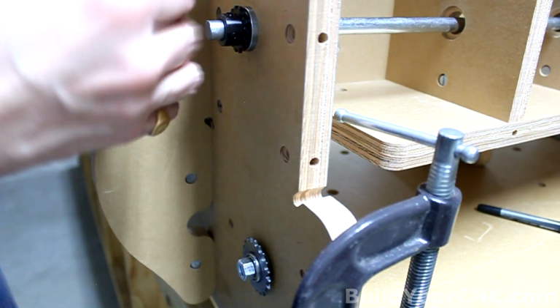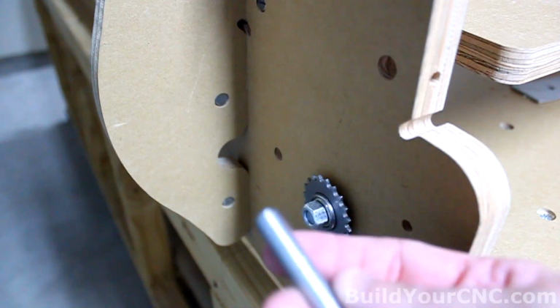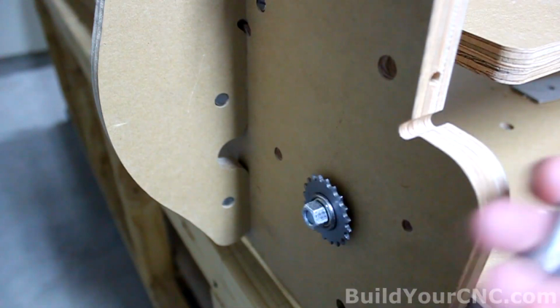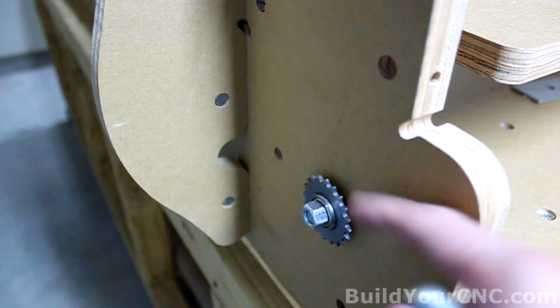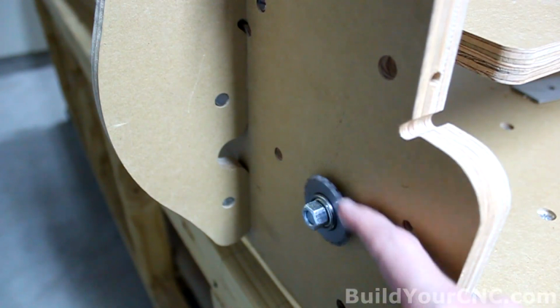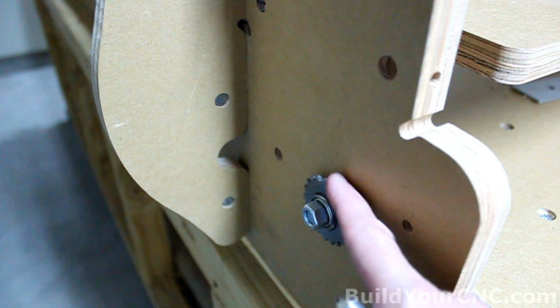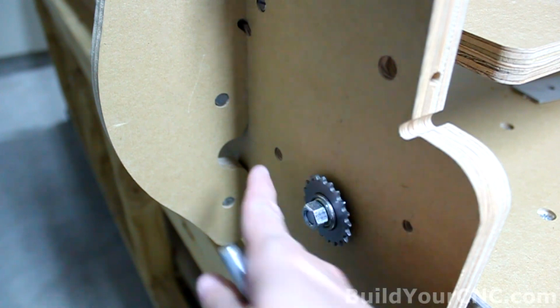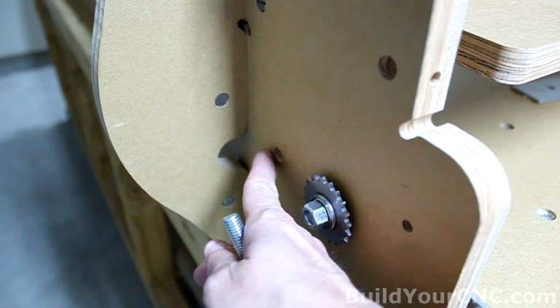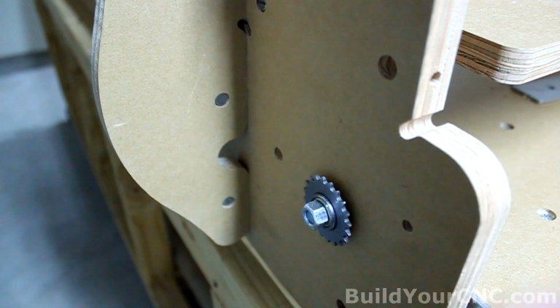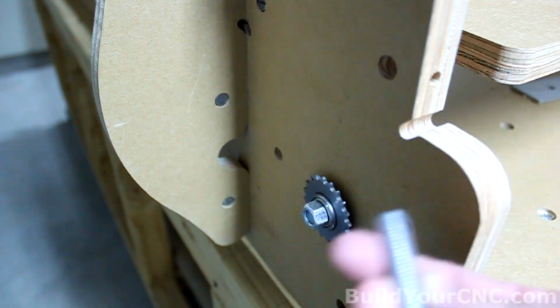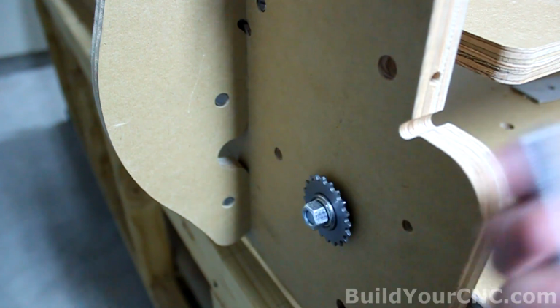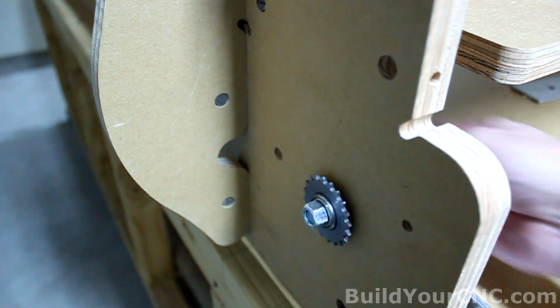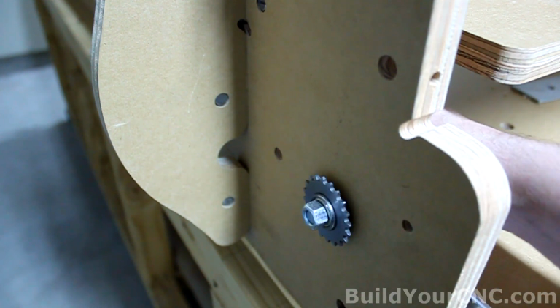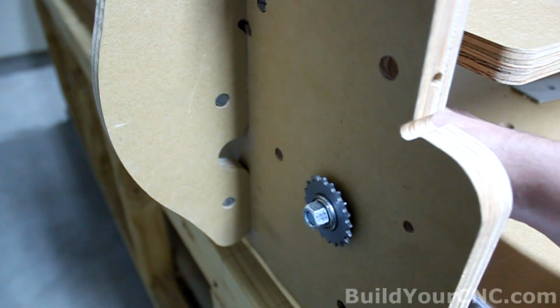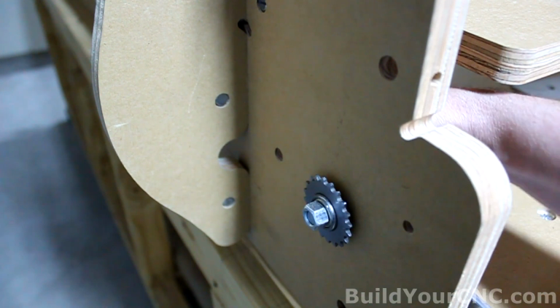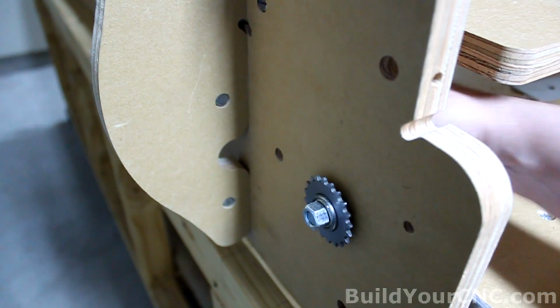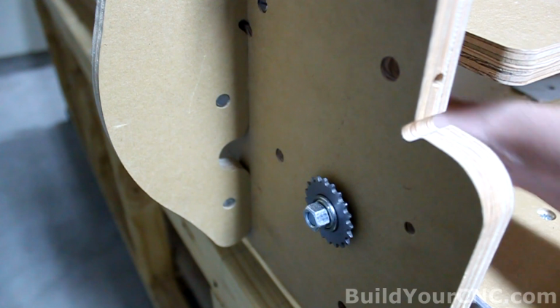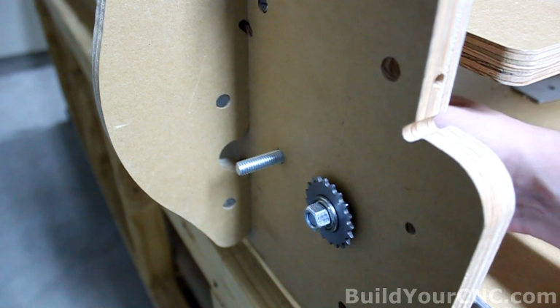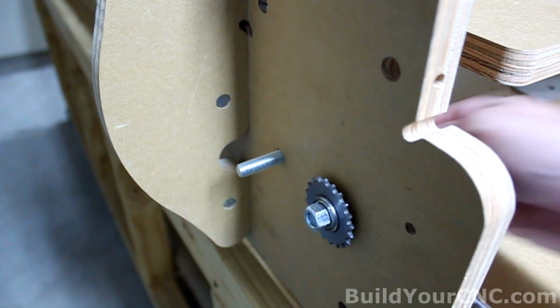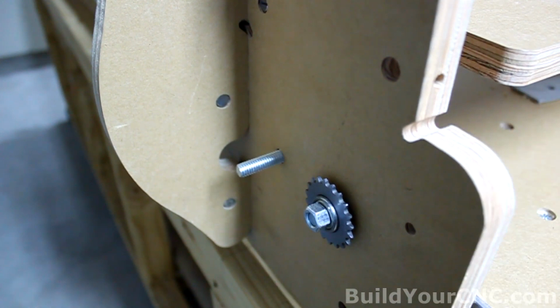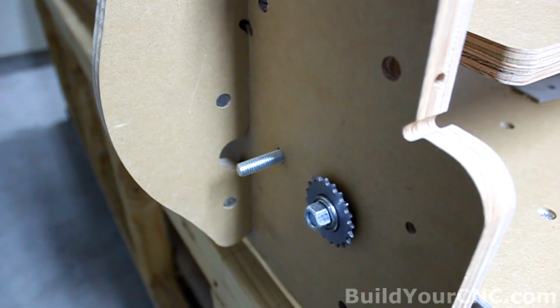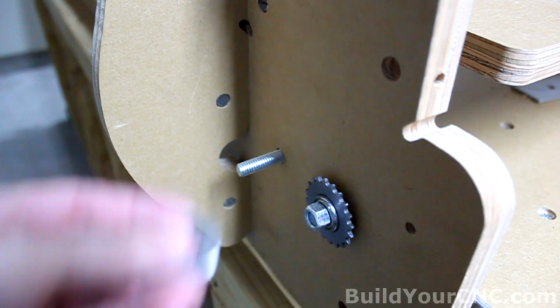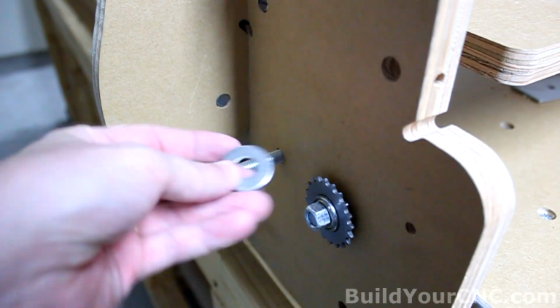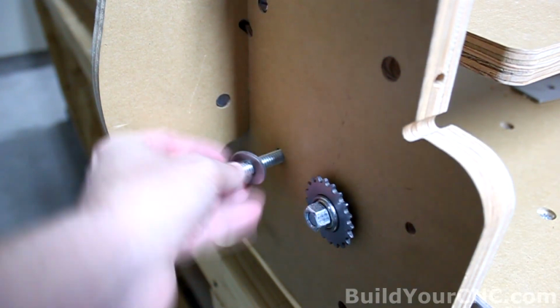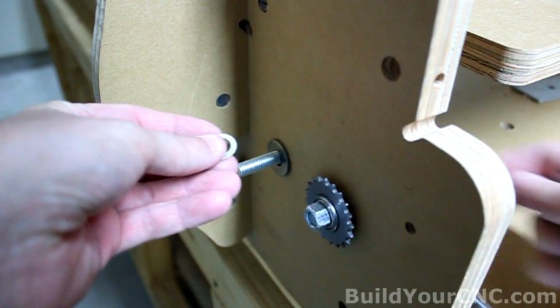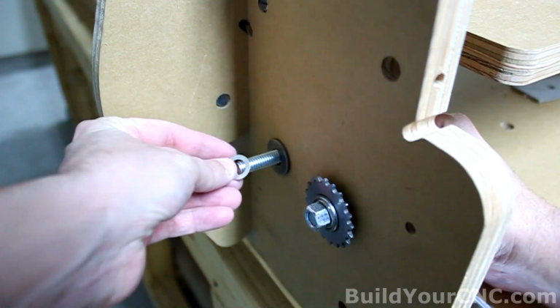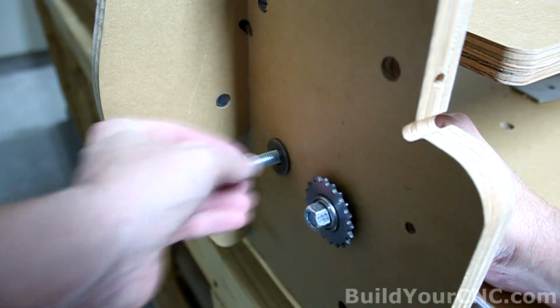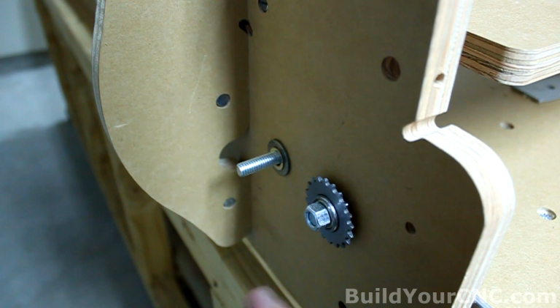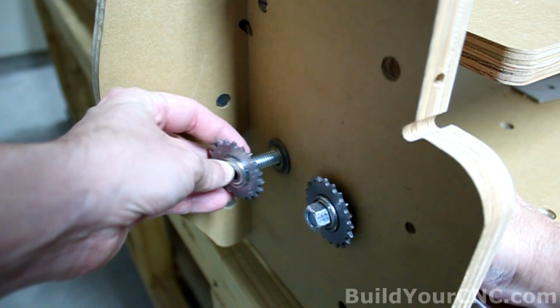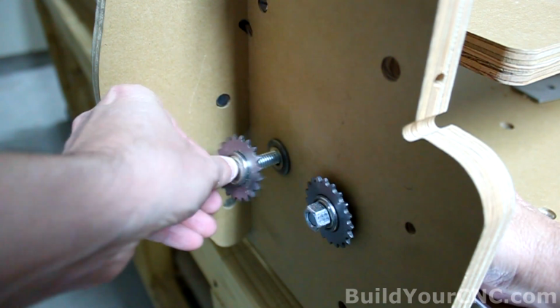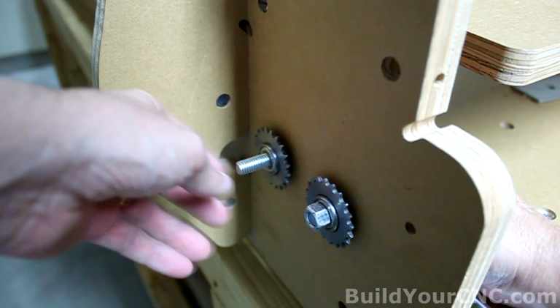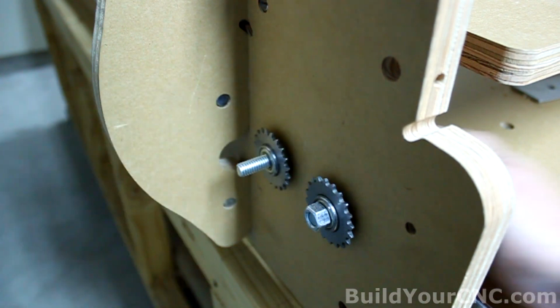To put the final idler sprocket in this location, we'll need a 2-inch, 3/8-inch screw. Let's put it through this hole. We'll need a washer, a thin washer, and the idler sprocket, and then a nut.